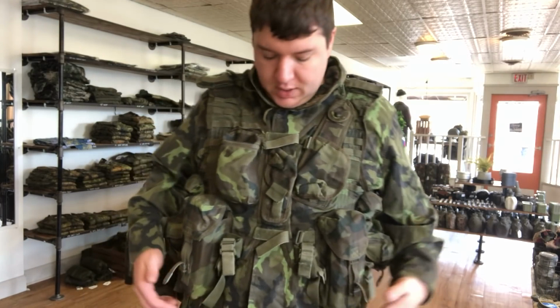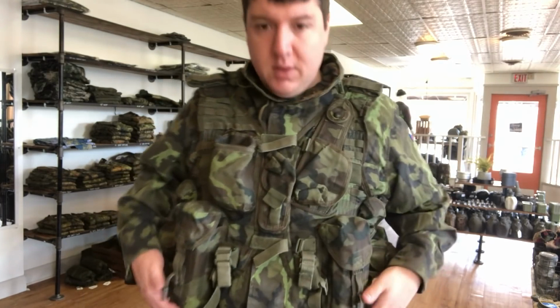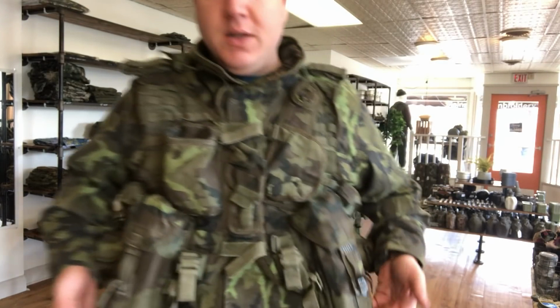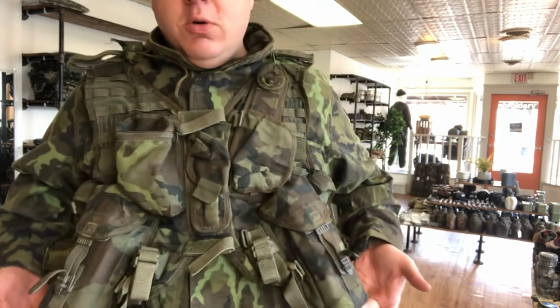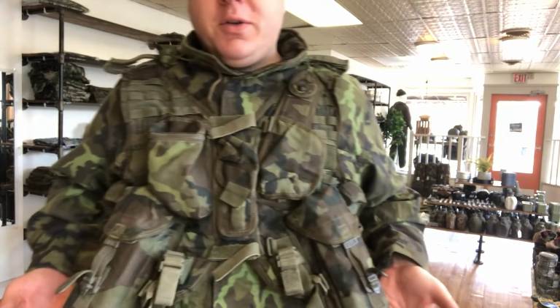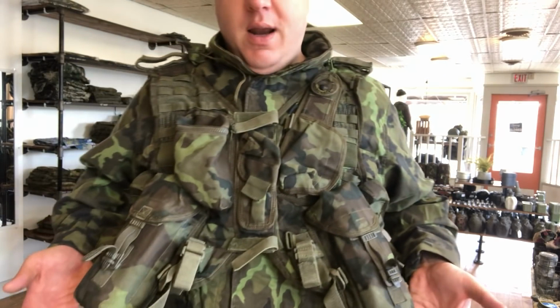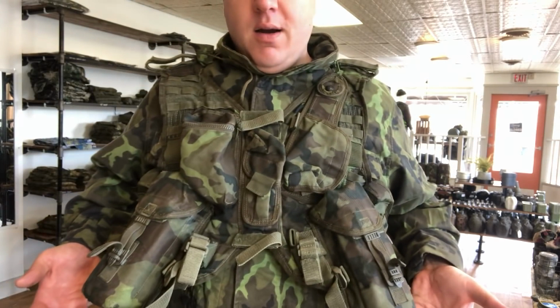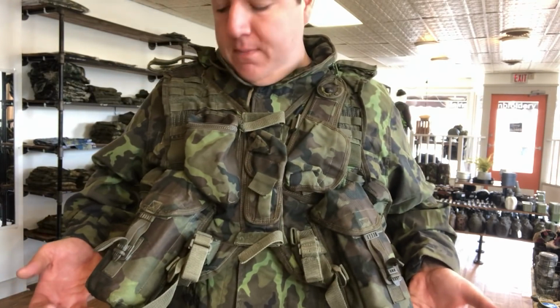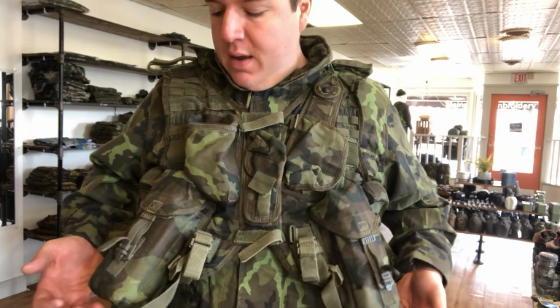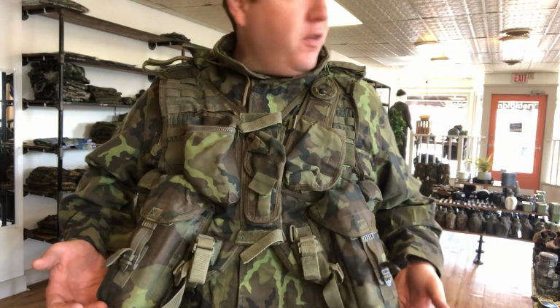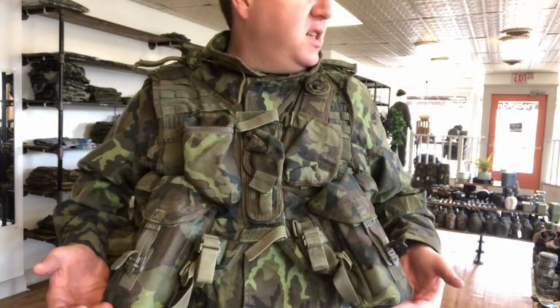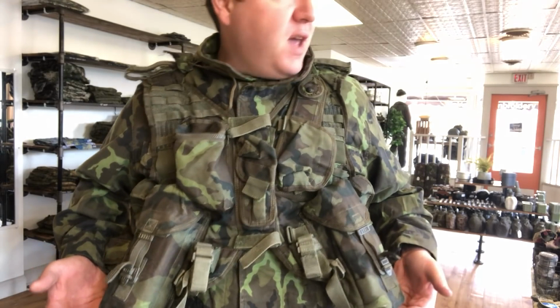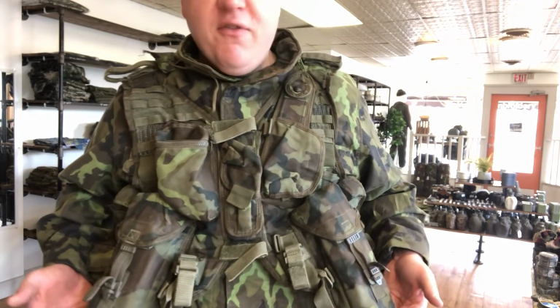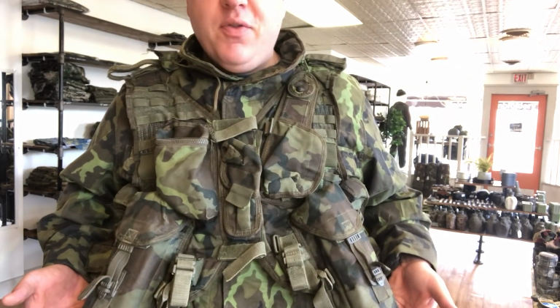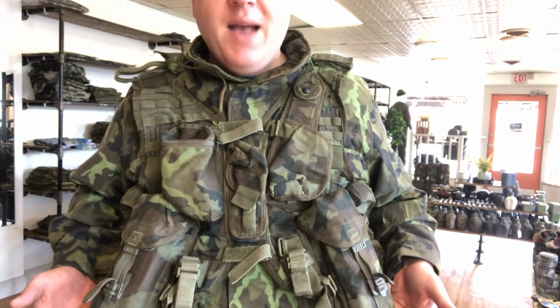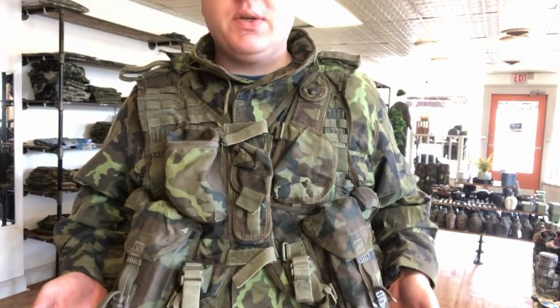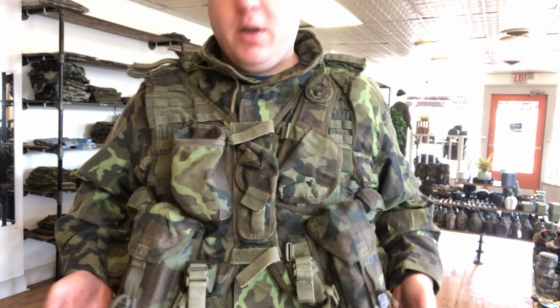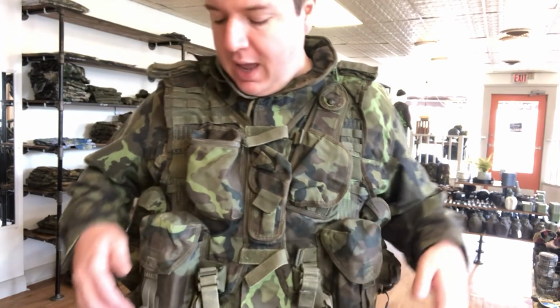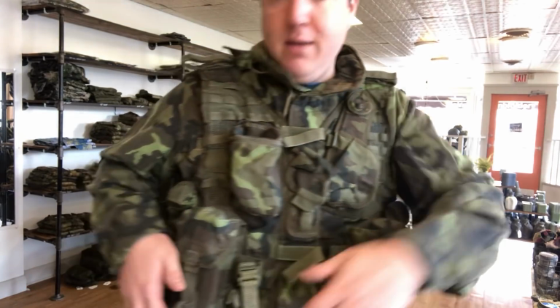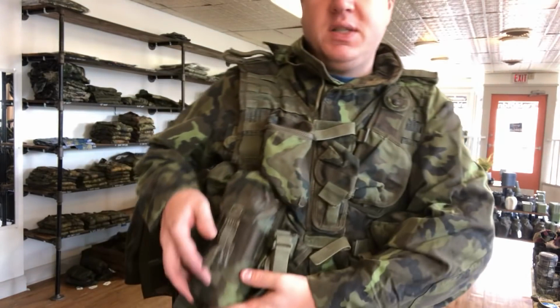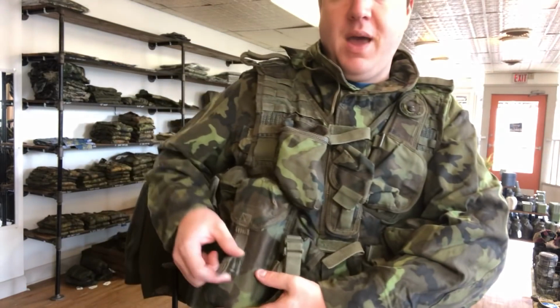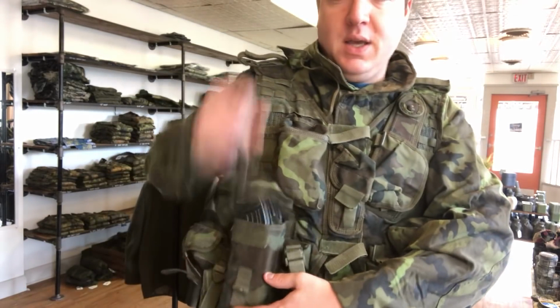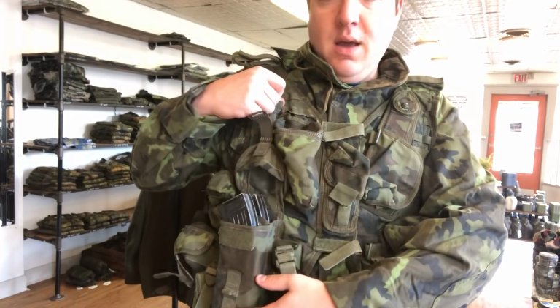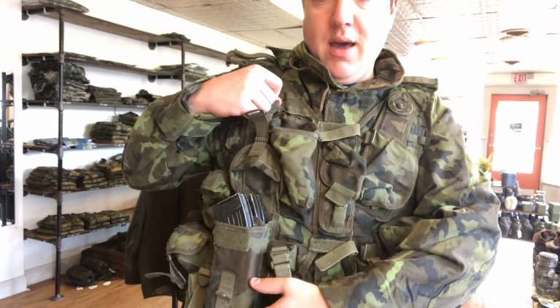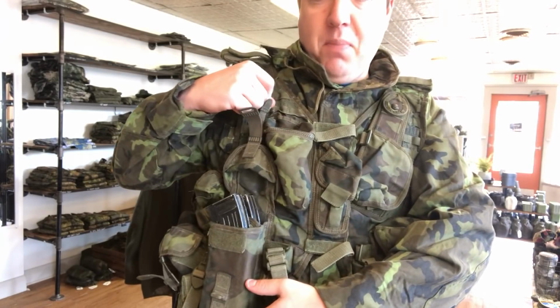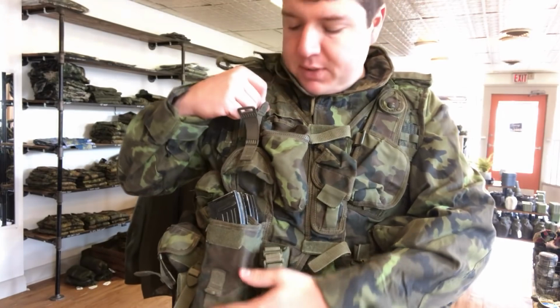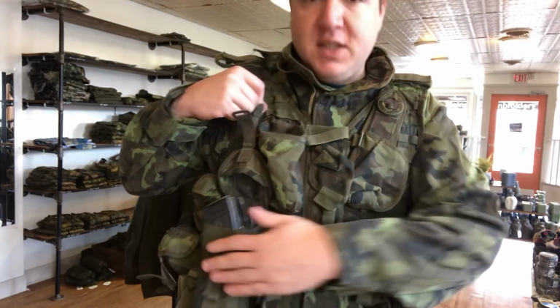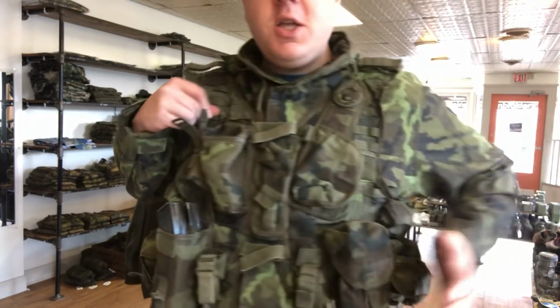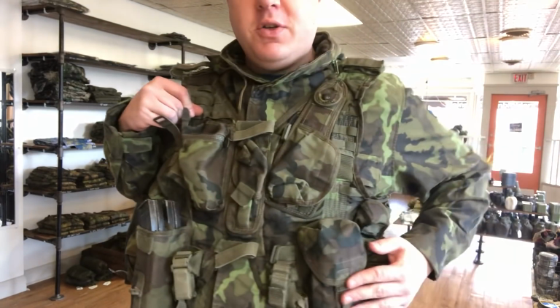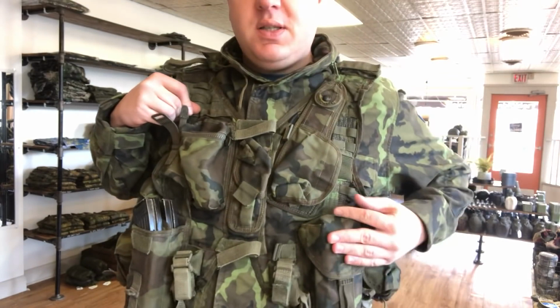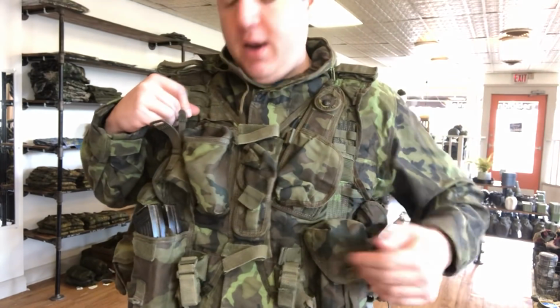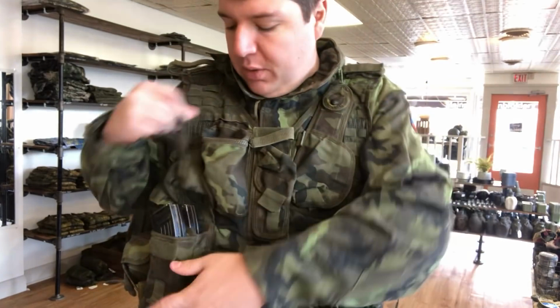So you've got two pouches right here — these are for the VZ-58 rifle, but the mags are so similar to the AK-47 mags that they're compatible. So you can fit two in each pouch, as you can see, very comfortably.